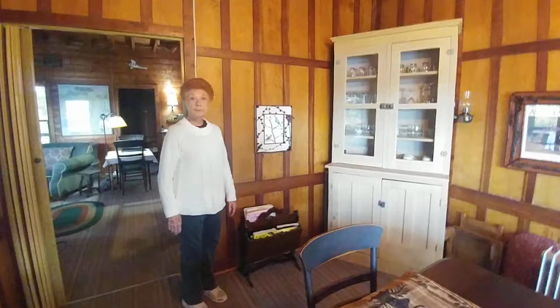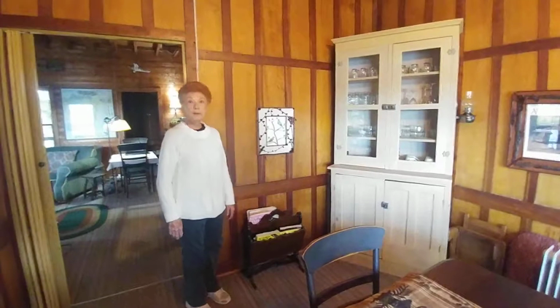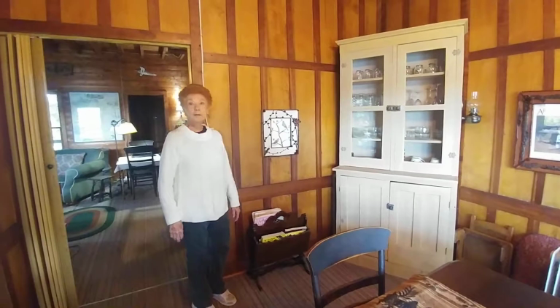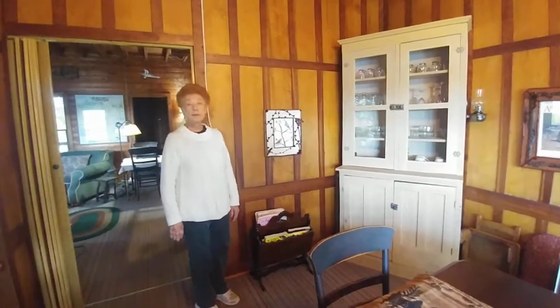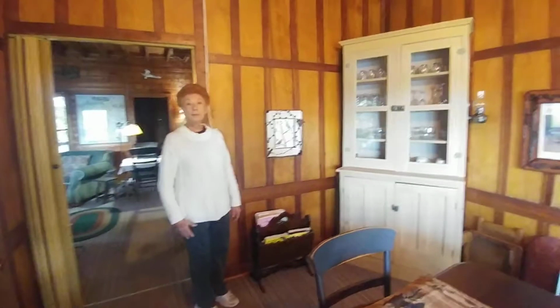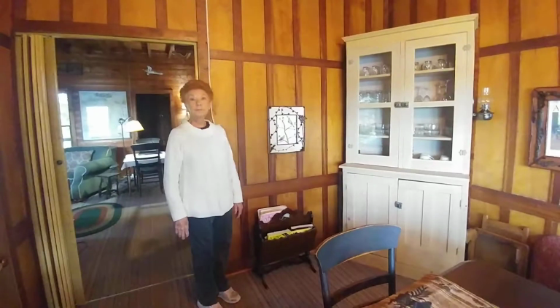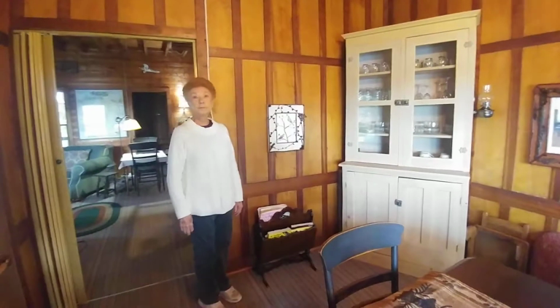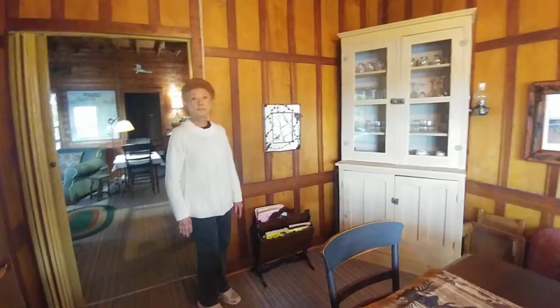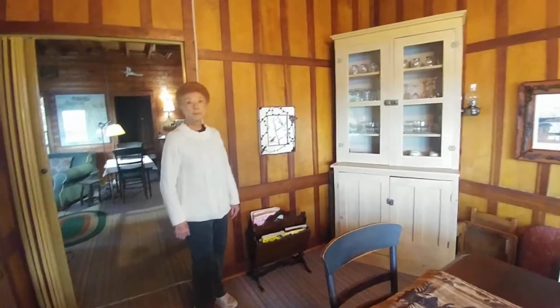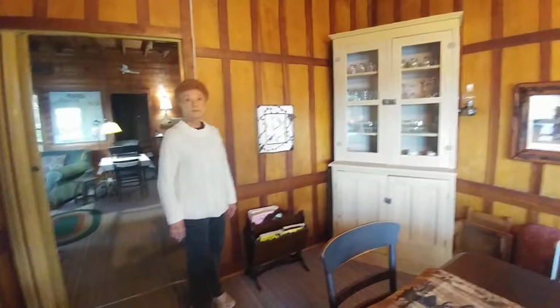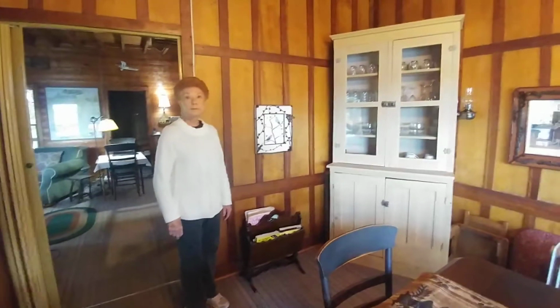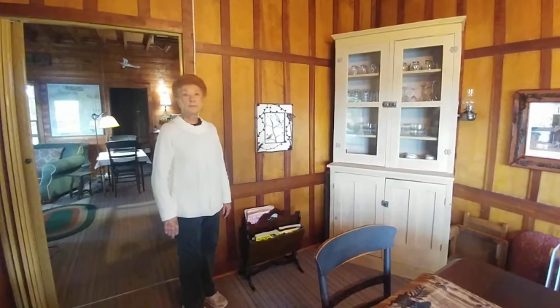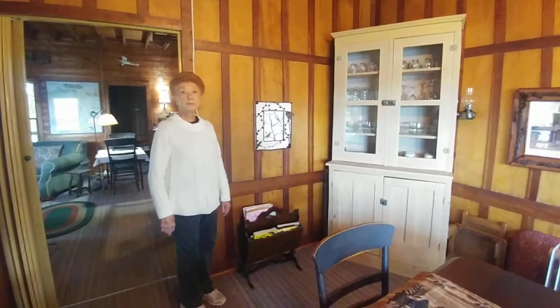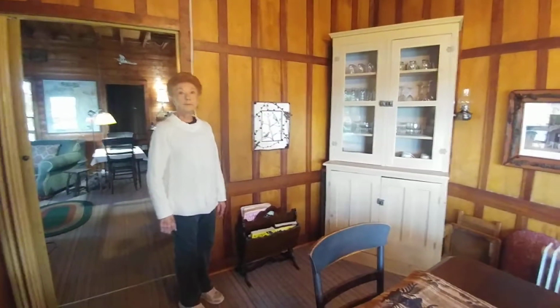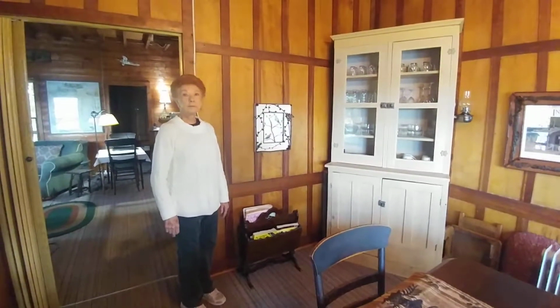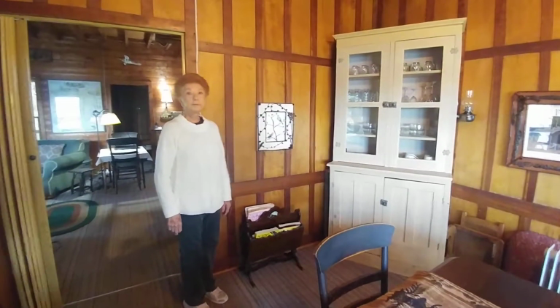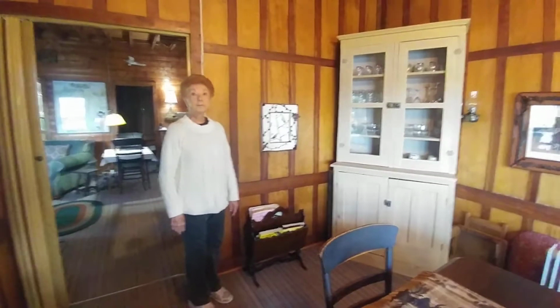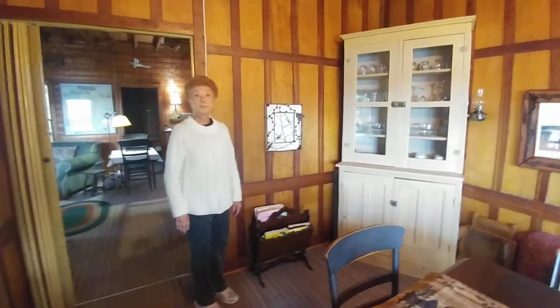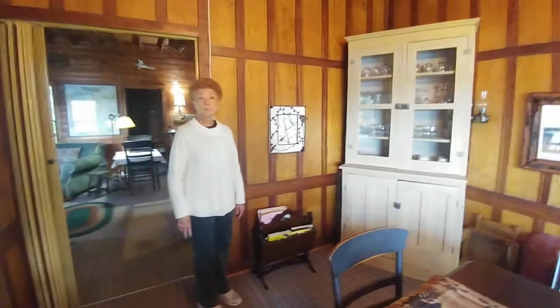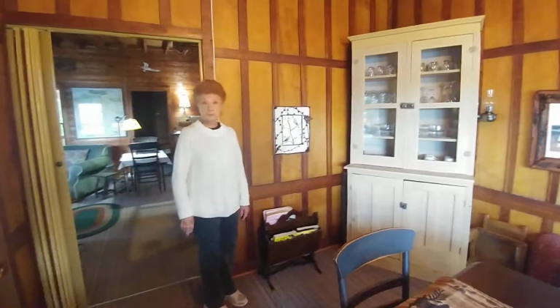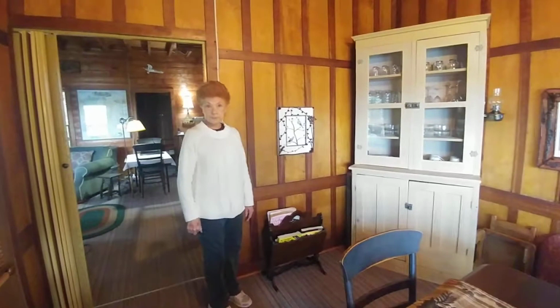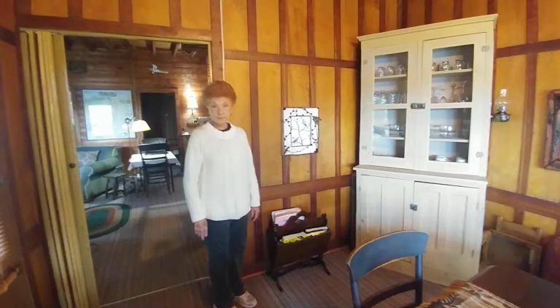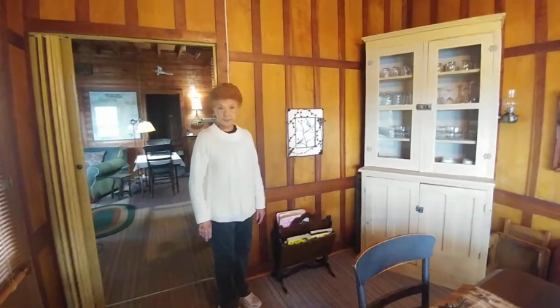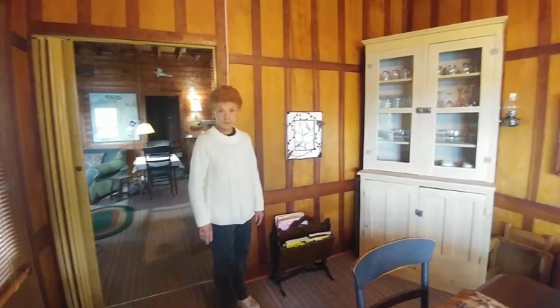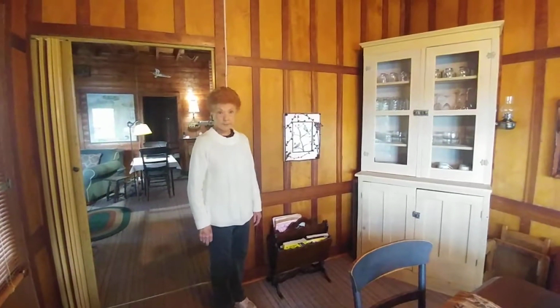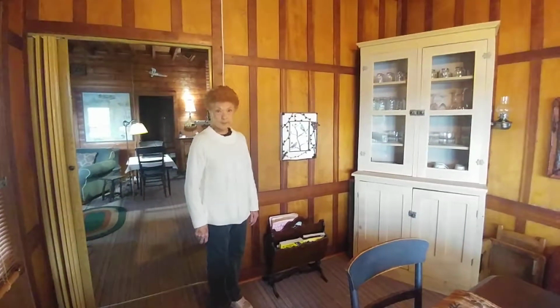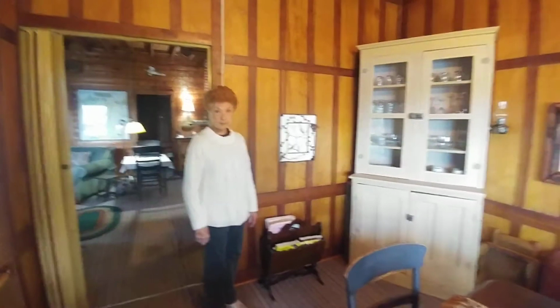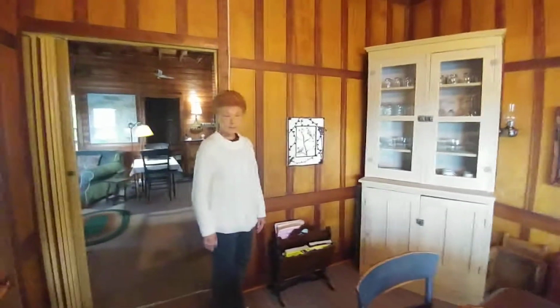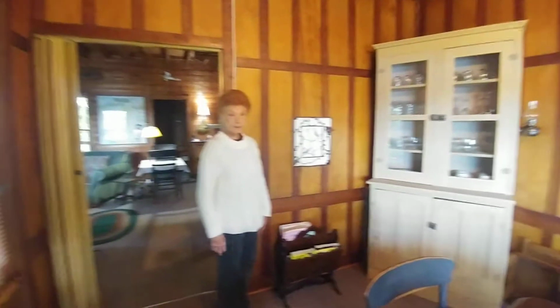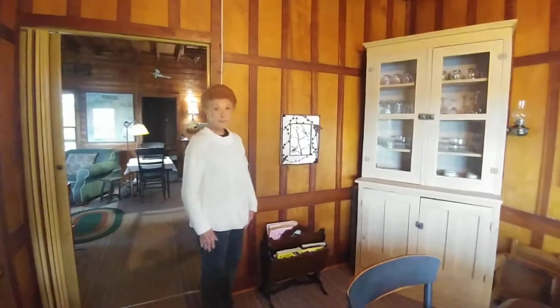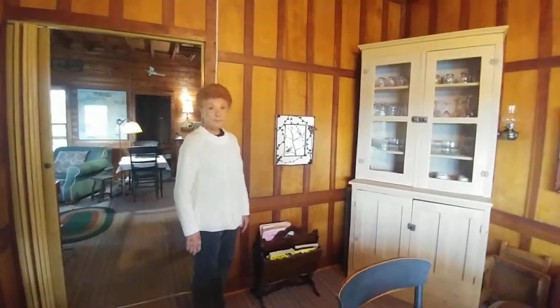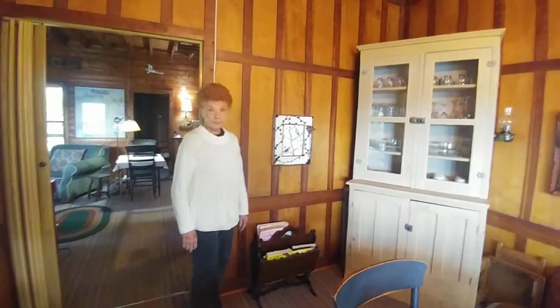Hey mom, we're in the dining room of Star of Isle Rest and I would like you to tell me about the different things you've done in here over the years and all the special pieces.